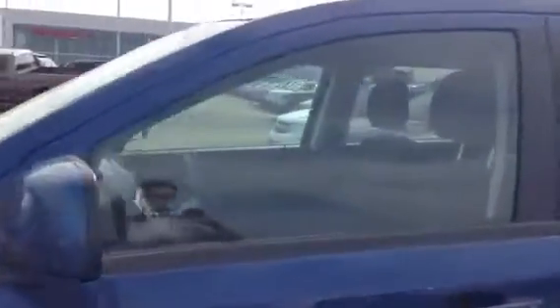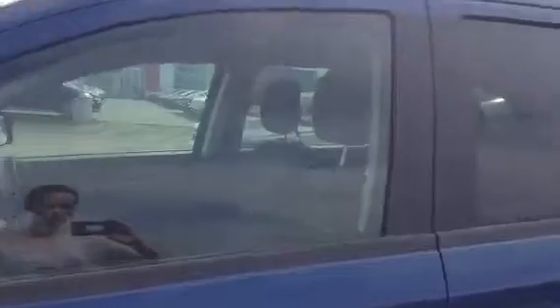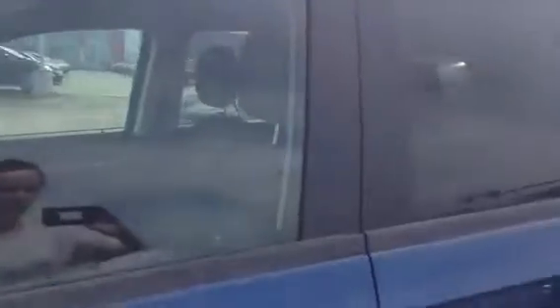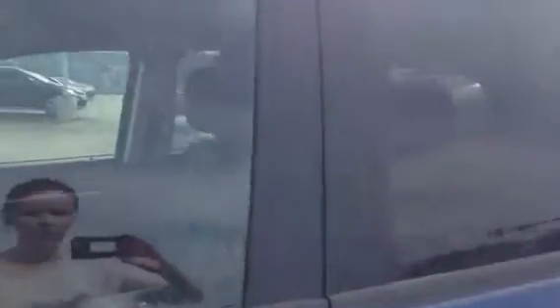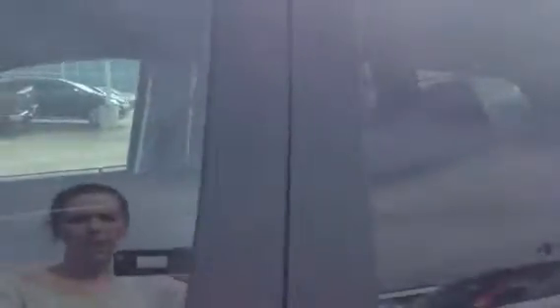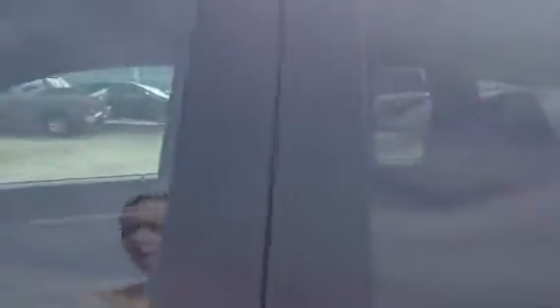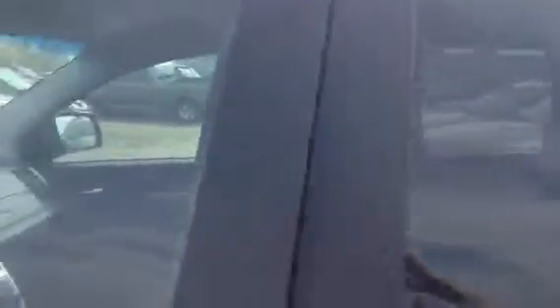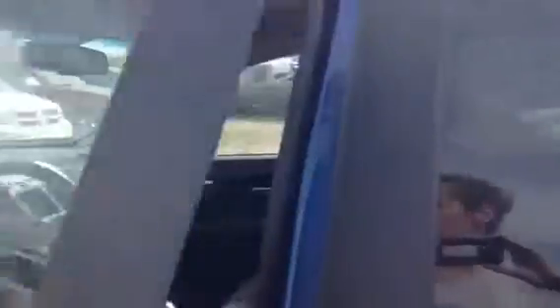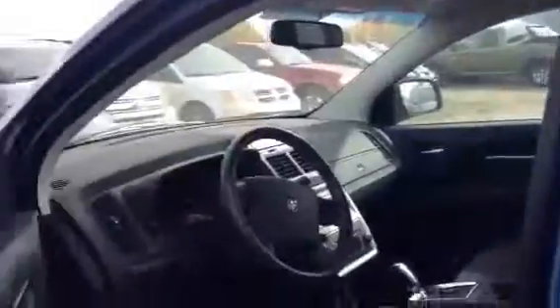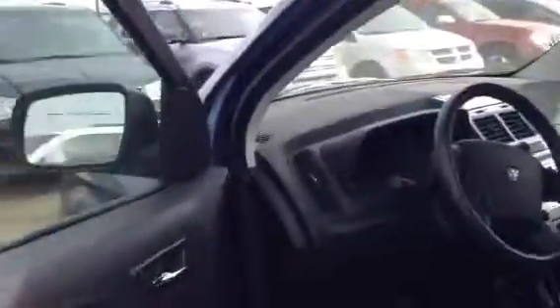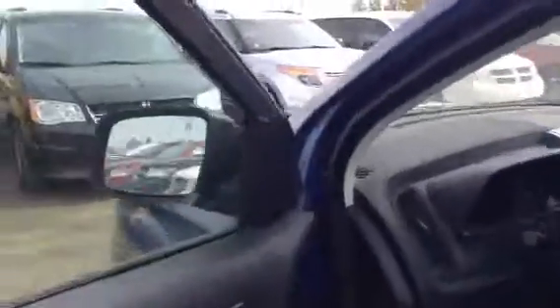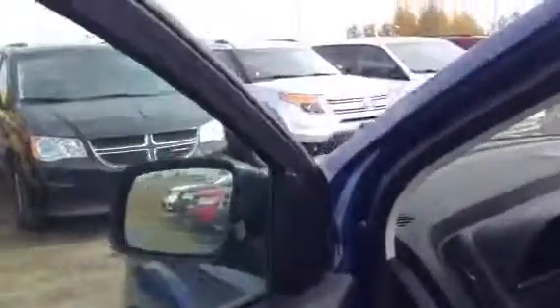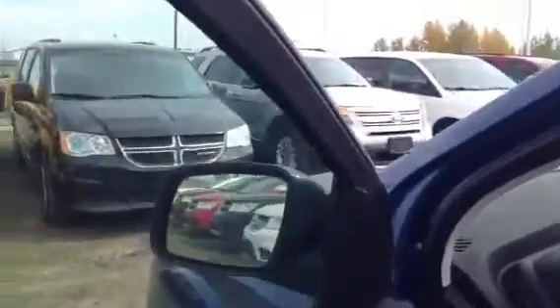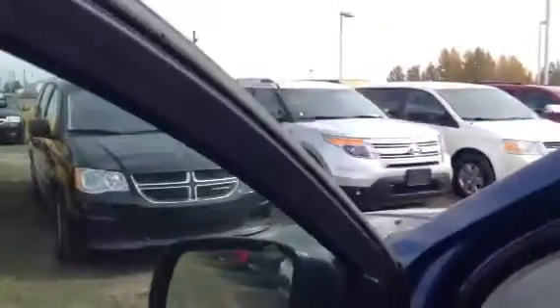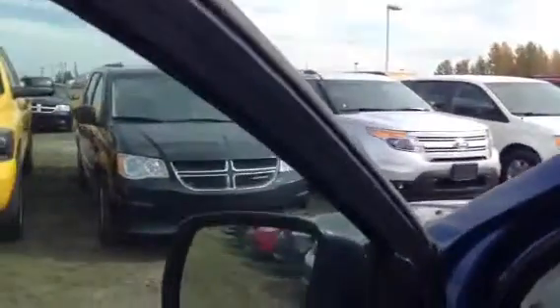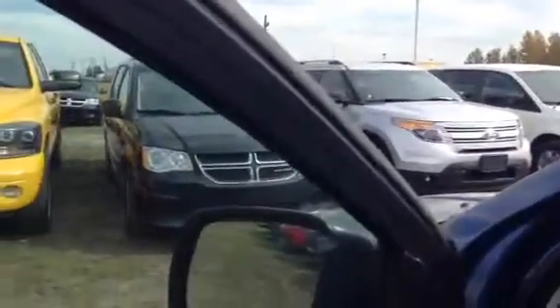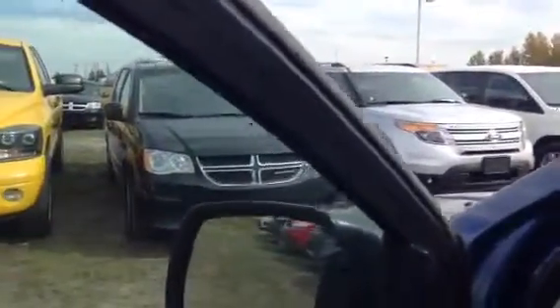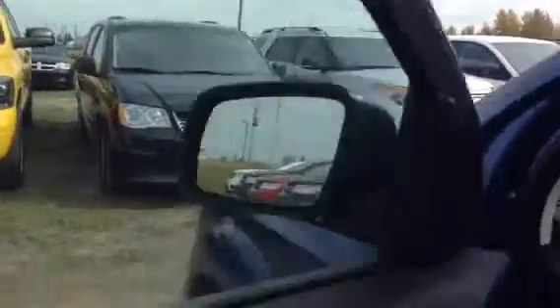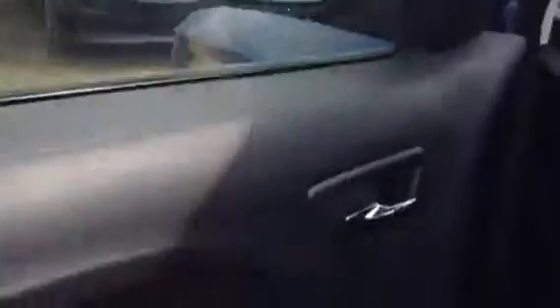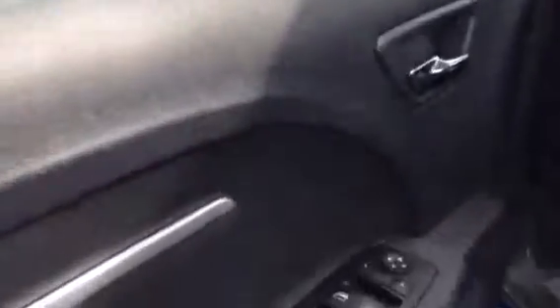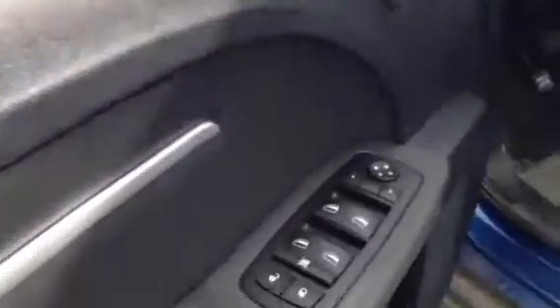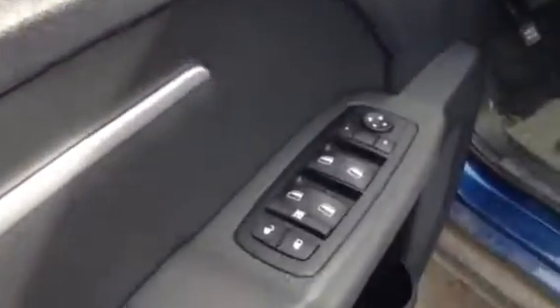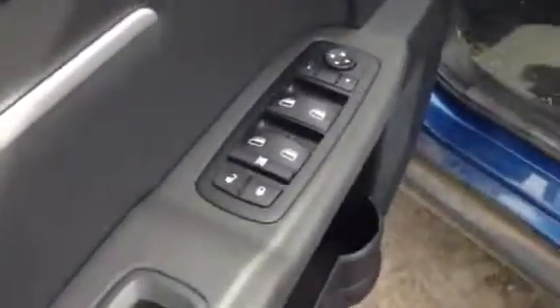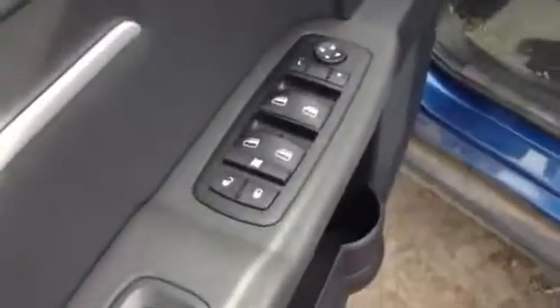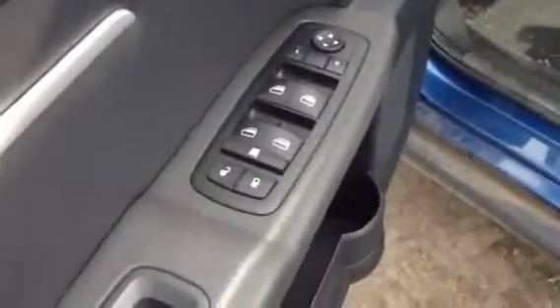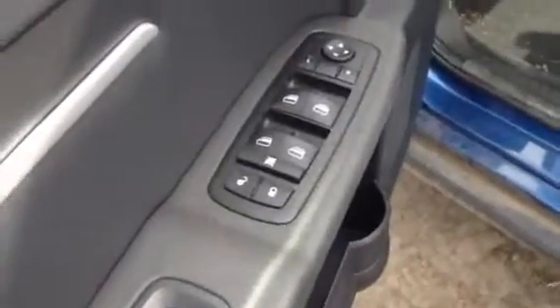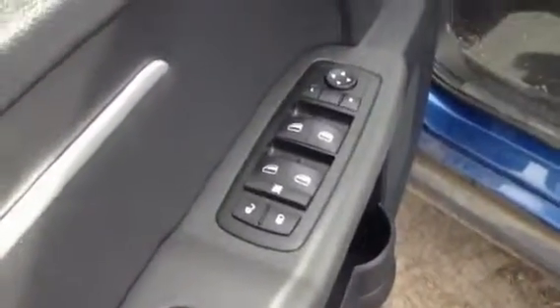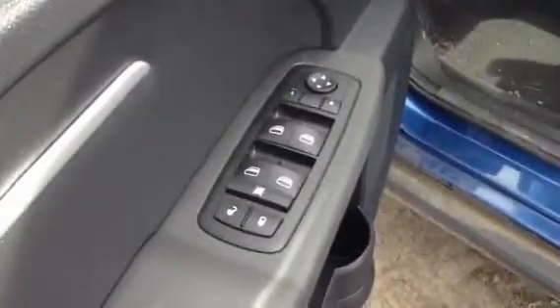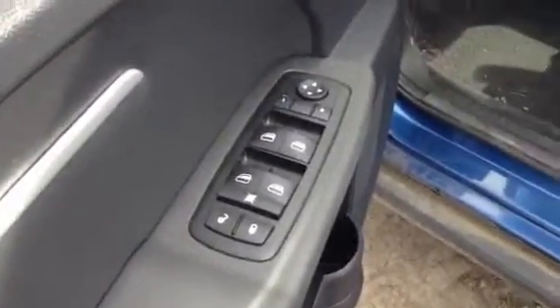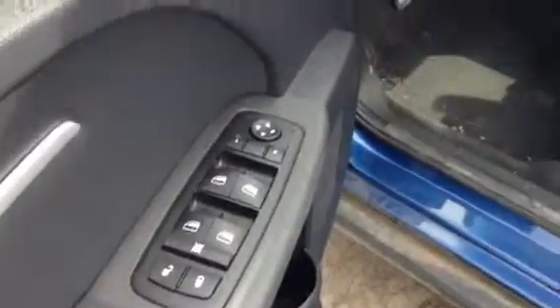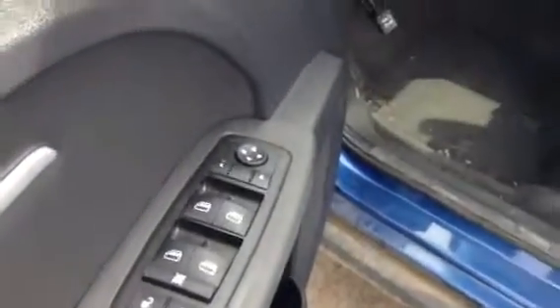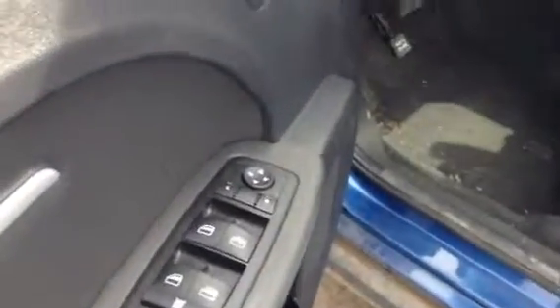If we come around to the inside, they are heated door mirrors, as well as you do have your power locks, power windows, and power mirrors there.